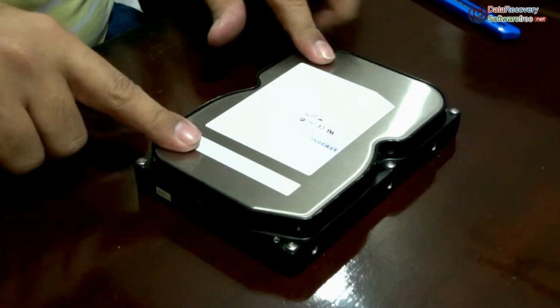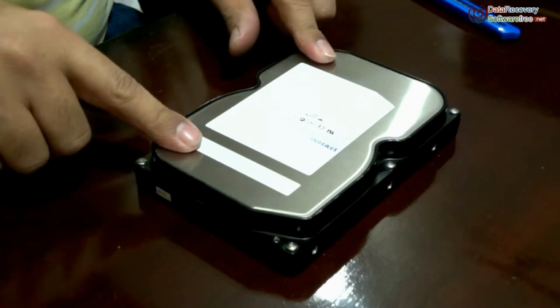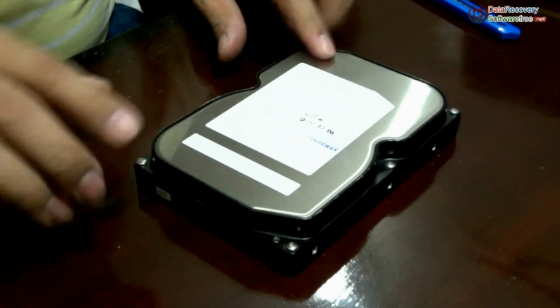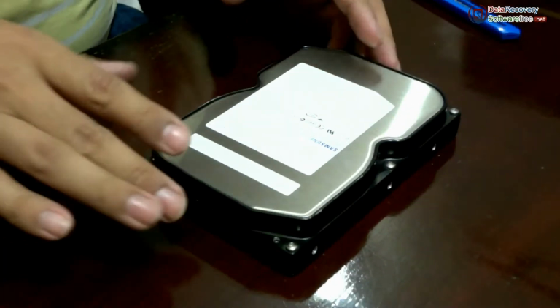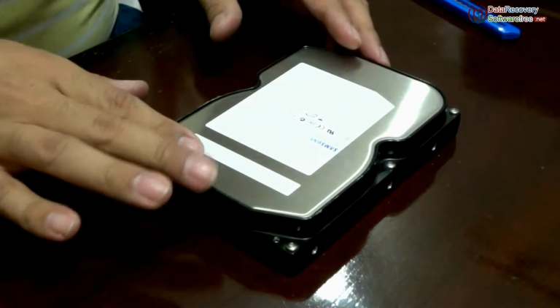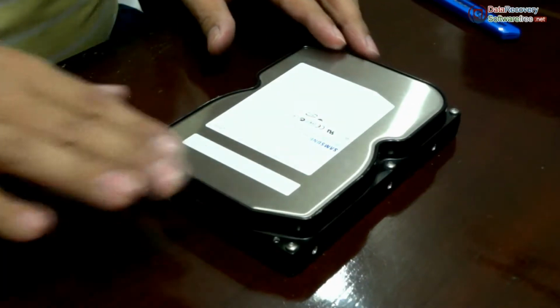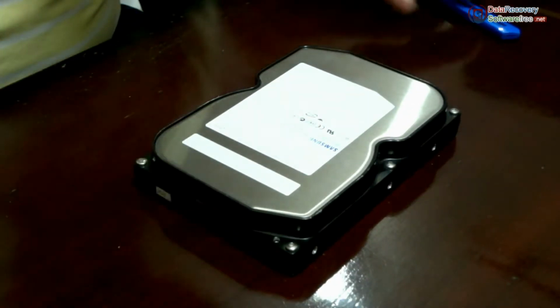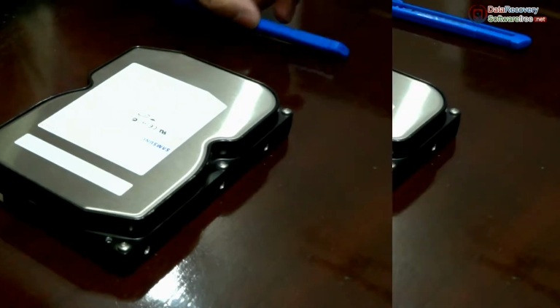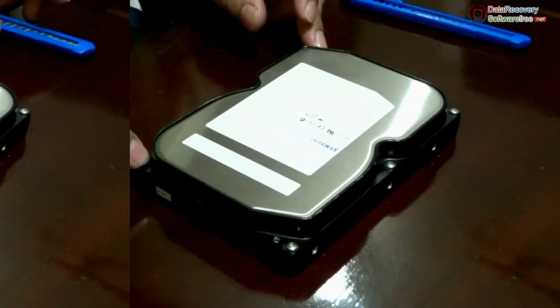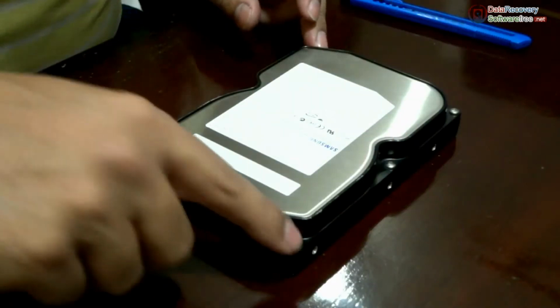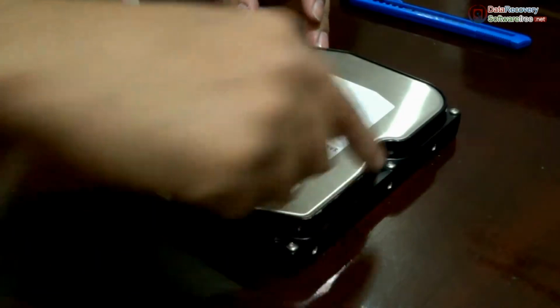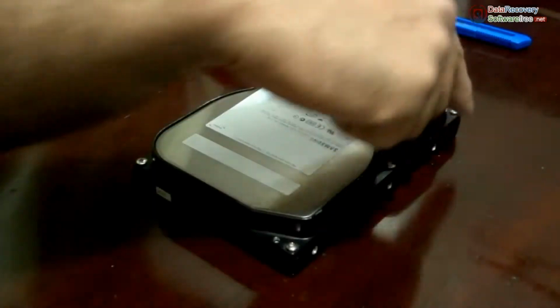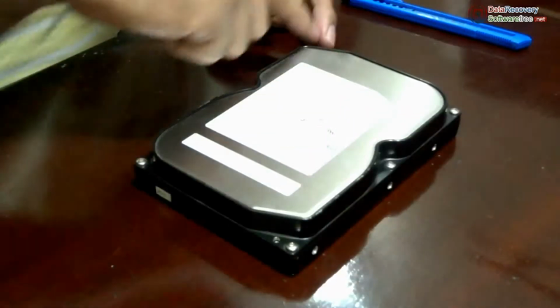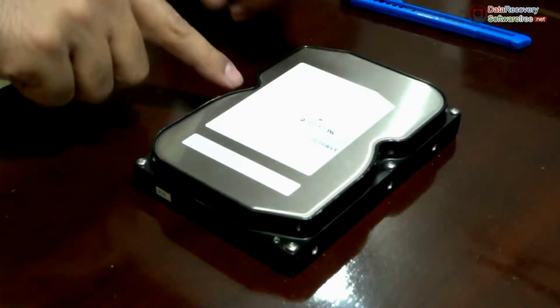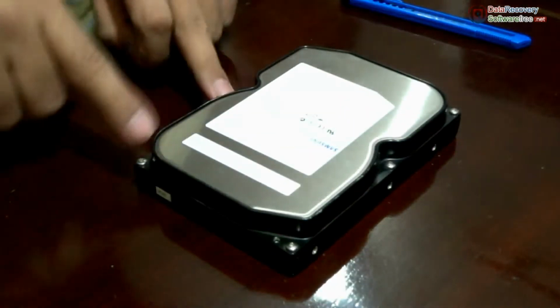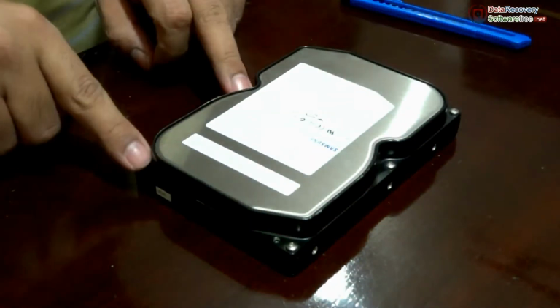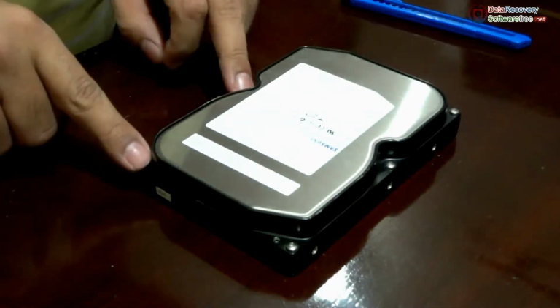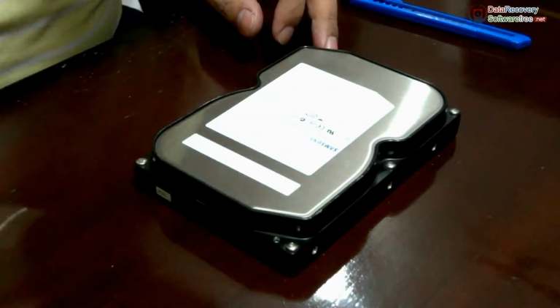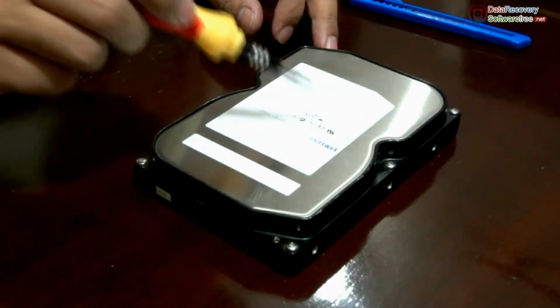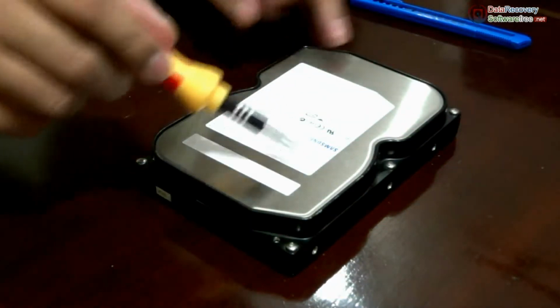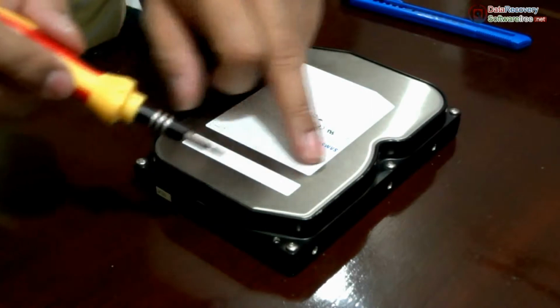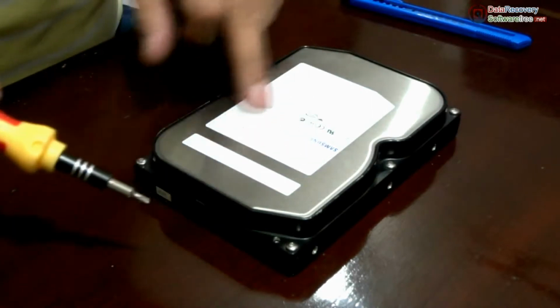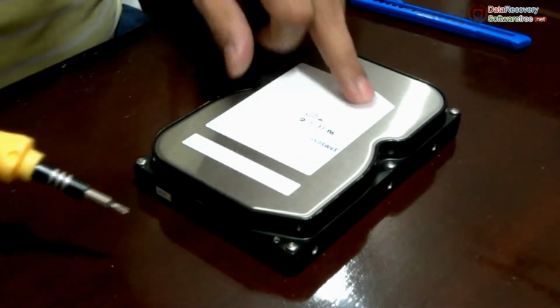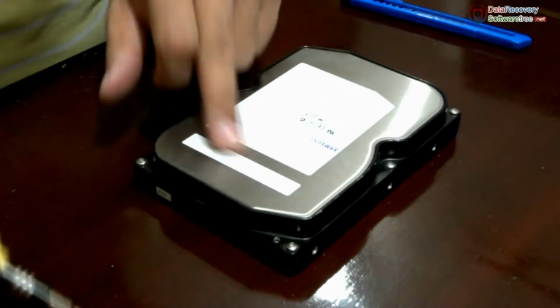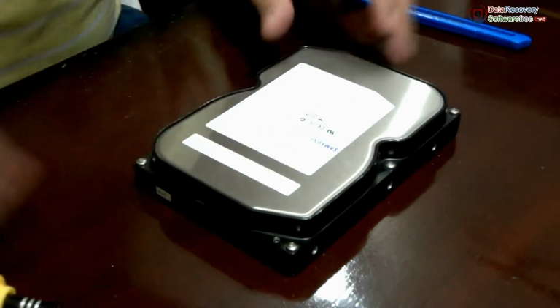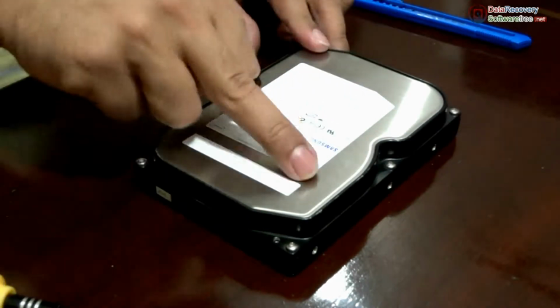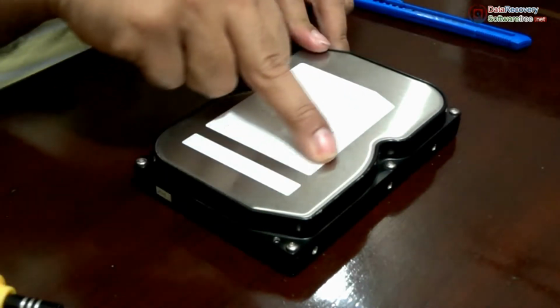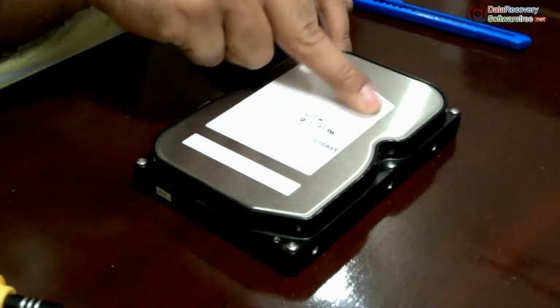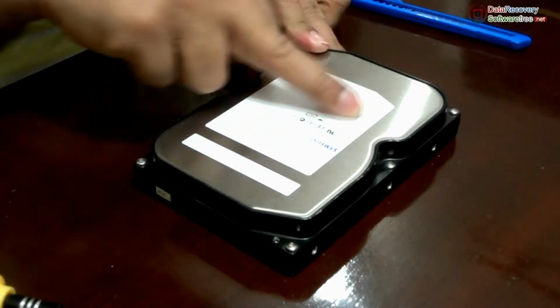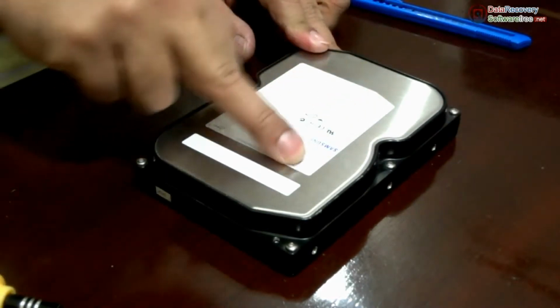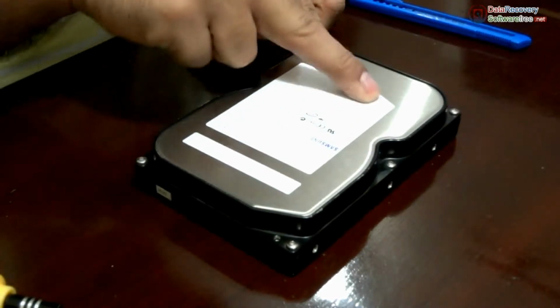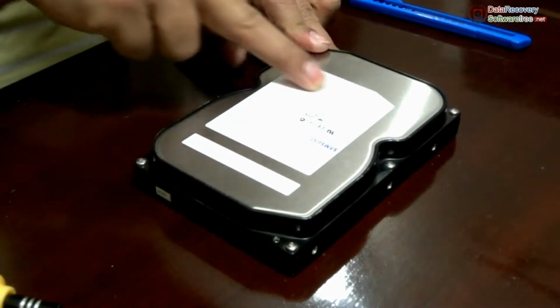This is the hard drive, and we are going to open it. For opening the hard disk, we need to open these 6 screws. We may need to open the screw that is inside the disk label somewhere. We are swiping a finger to find out that screw.